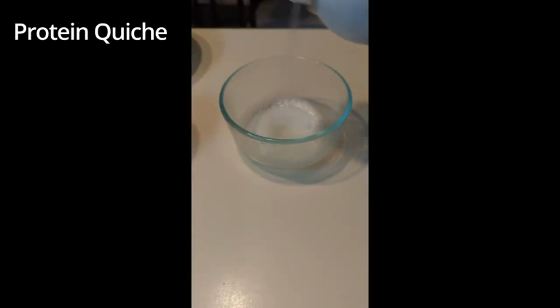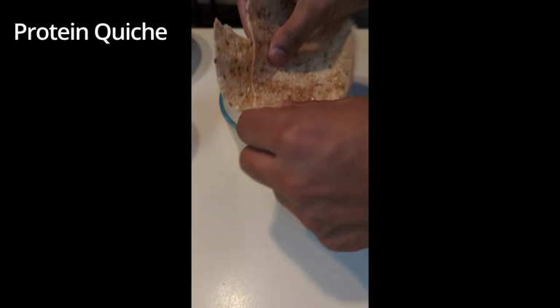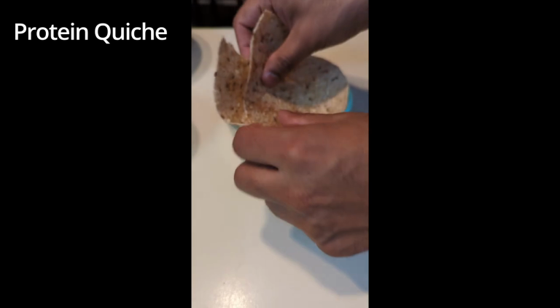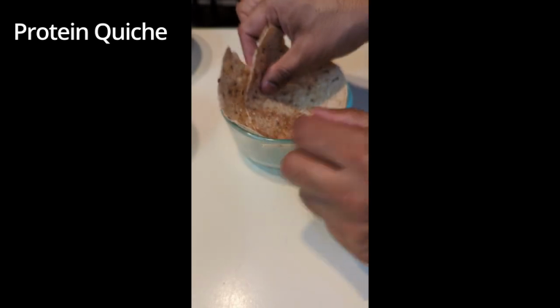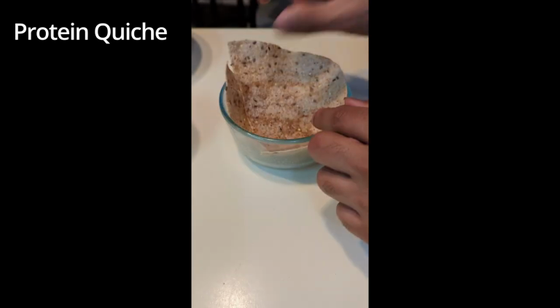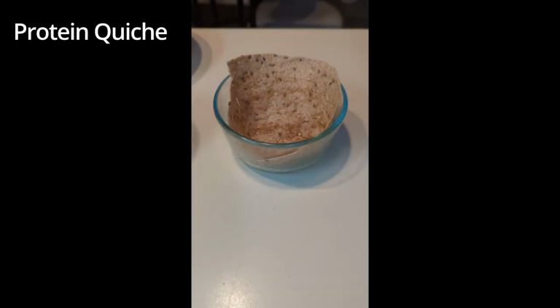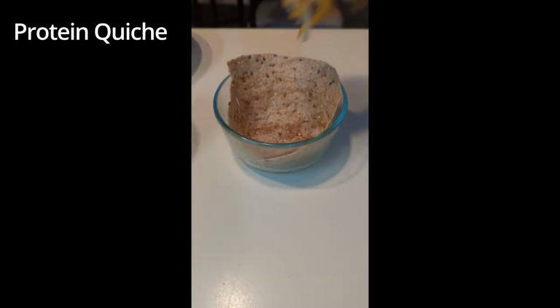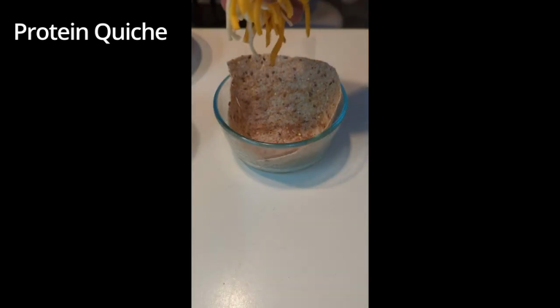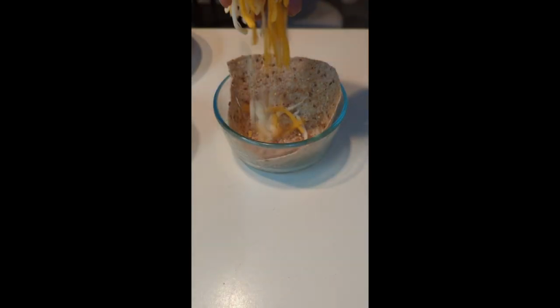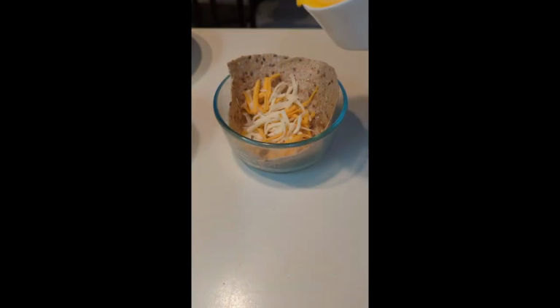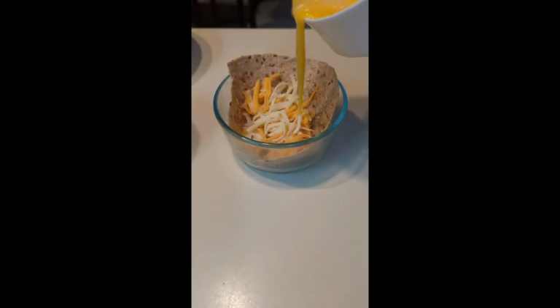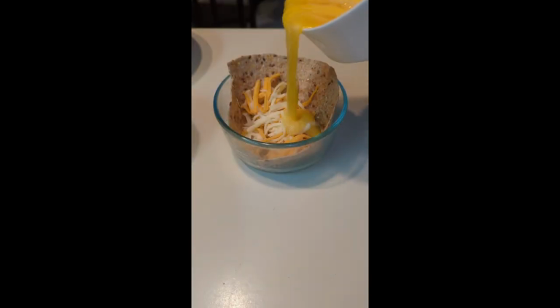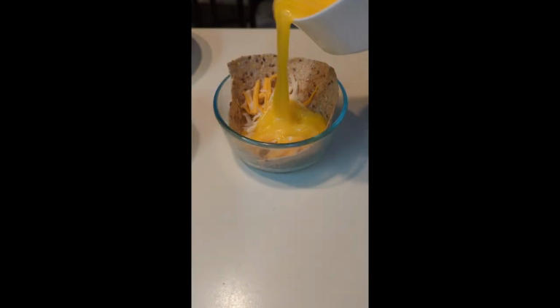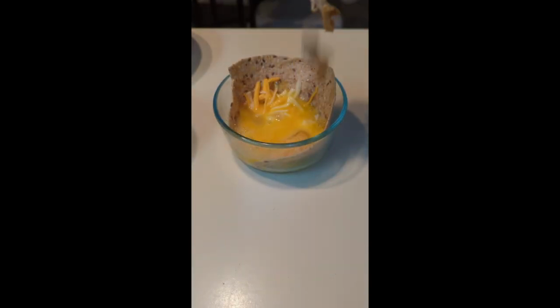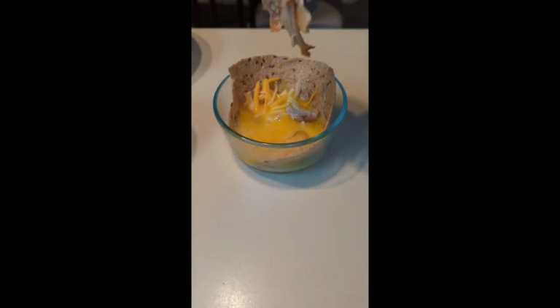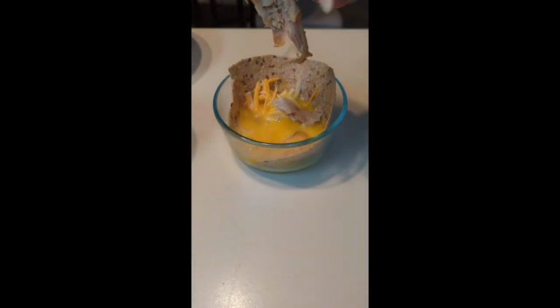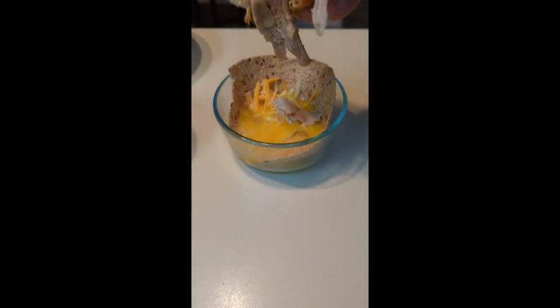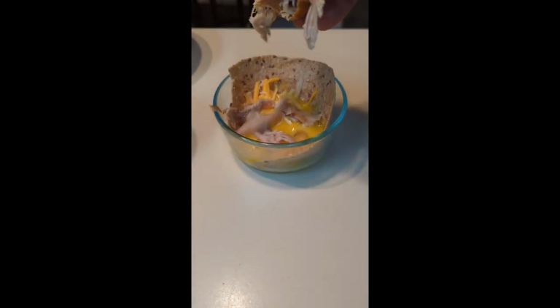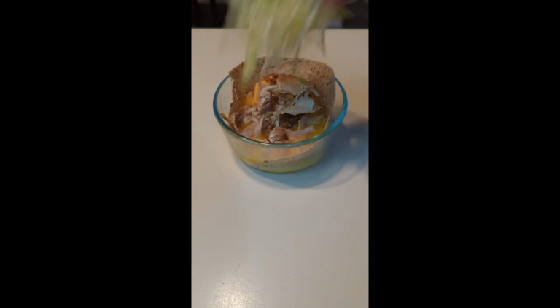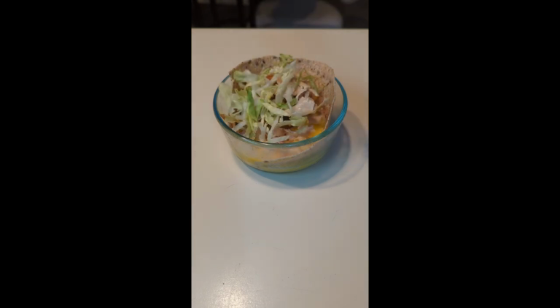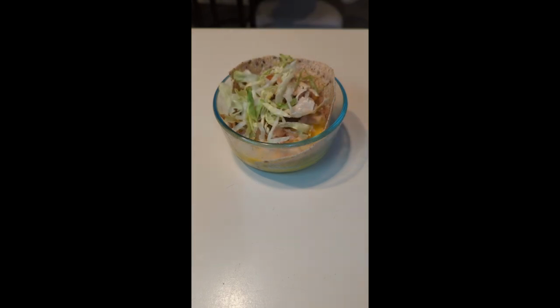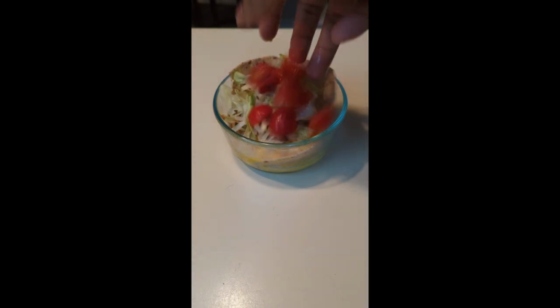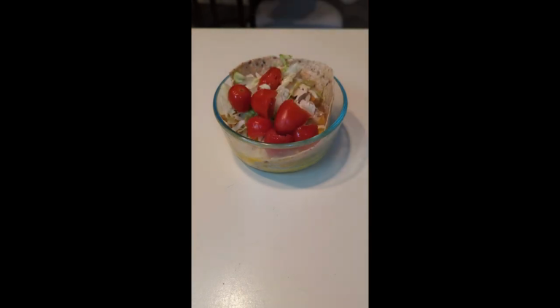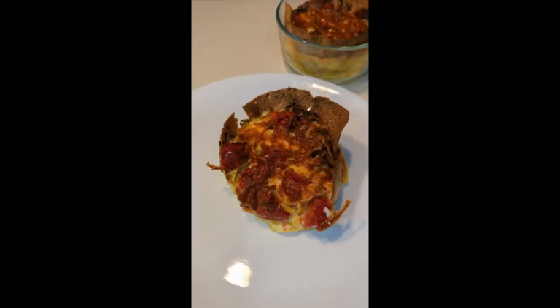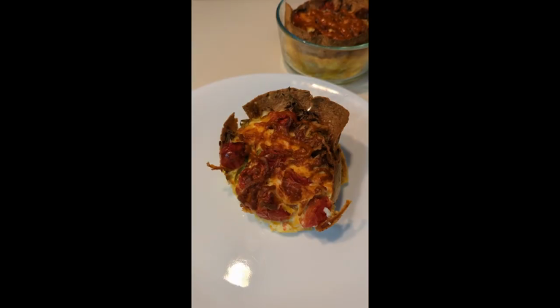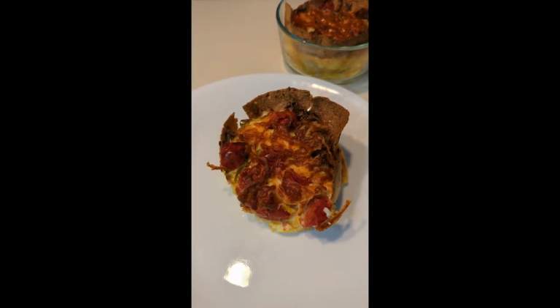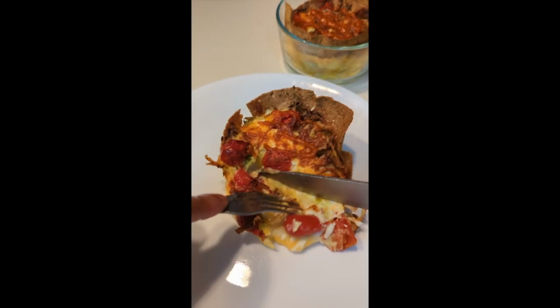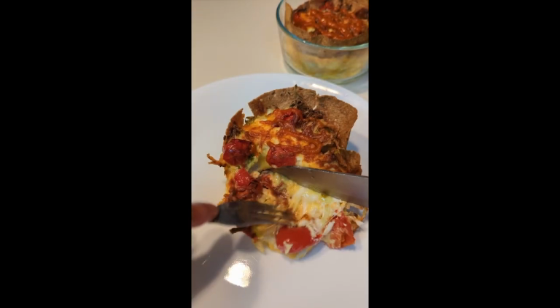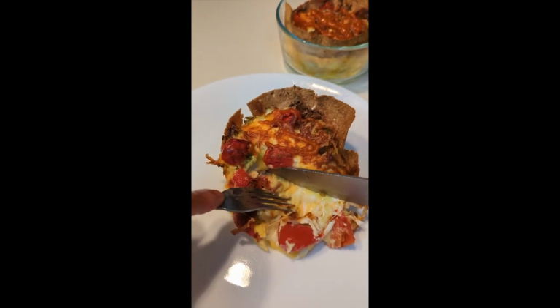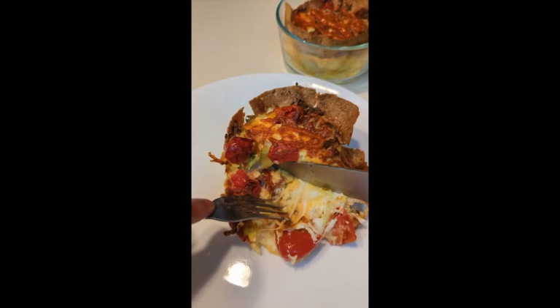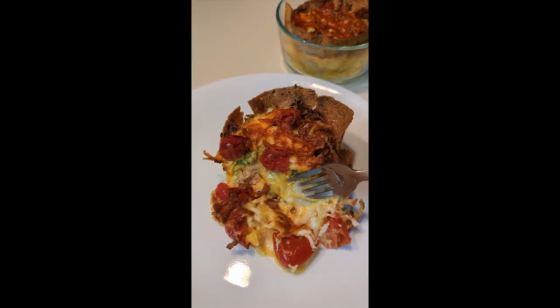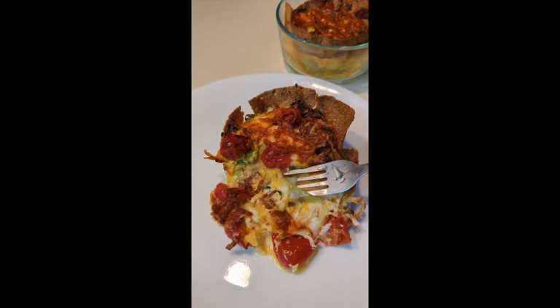Grease an oven-safe bowl and place half a wrap at the bottom. Pour two beaten eggs and some cheese on top of the wrap. Add shredded chicken in the bowl along with your favorite veggies. Place the bowl in an oven for 20 minutes at 350 degrees. Feast away!